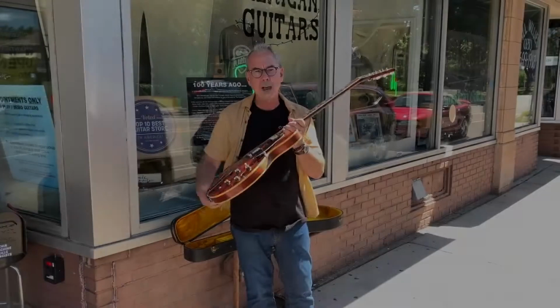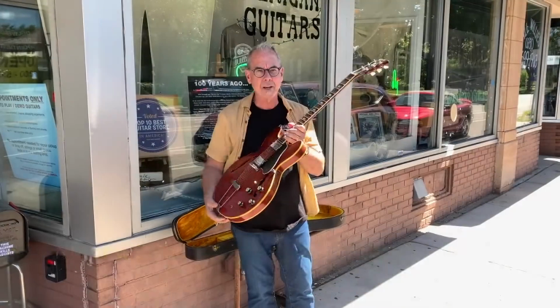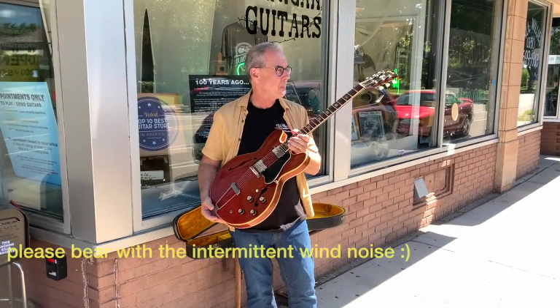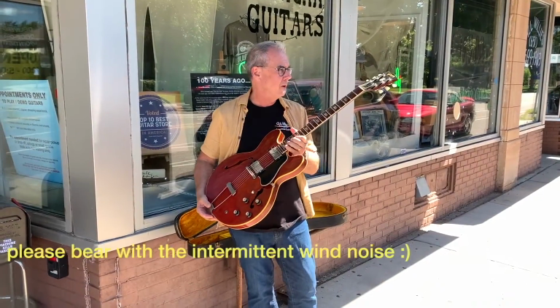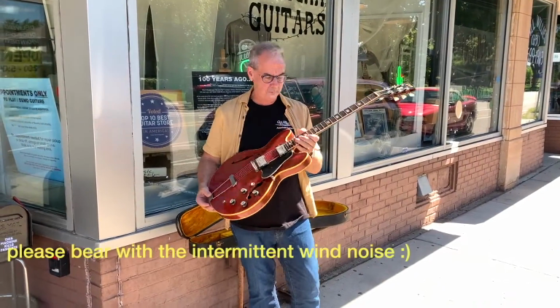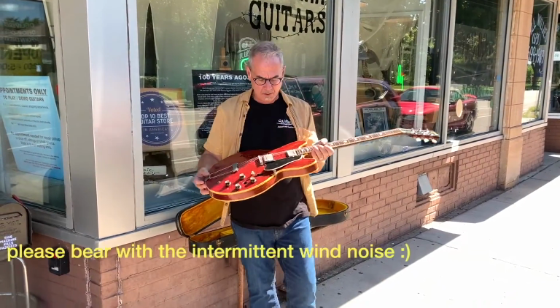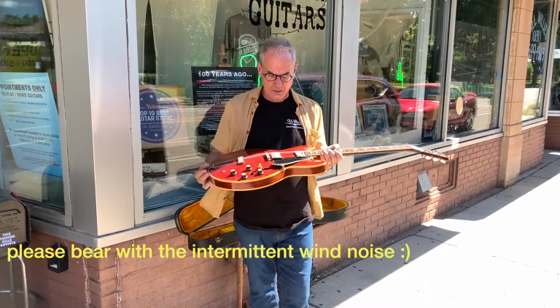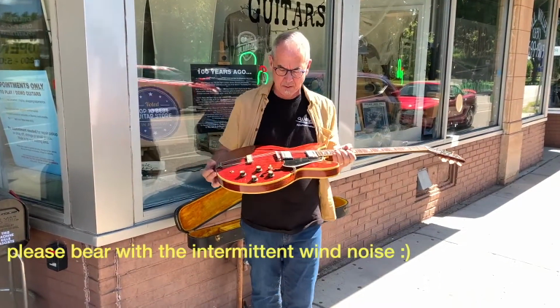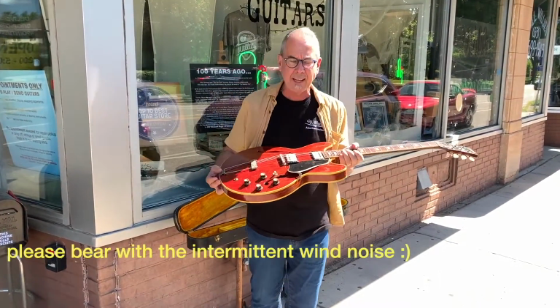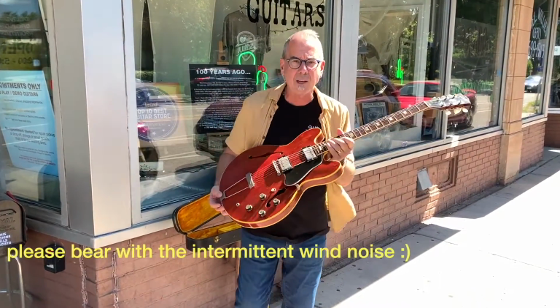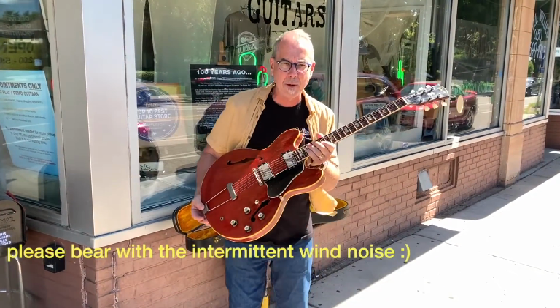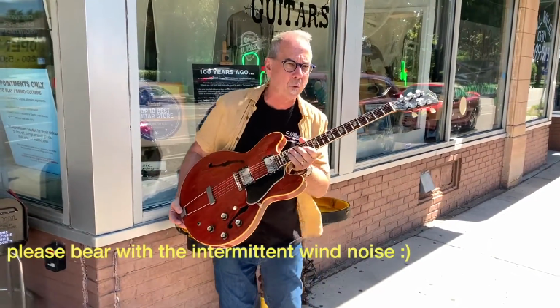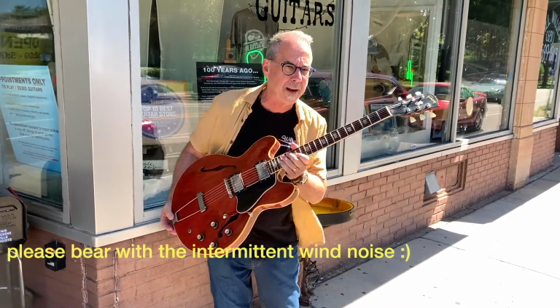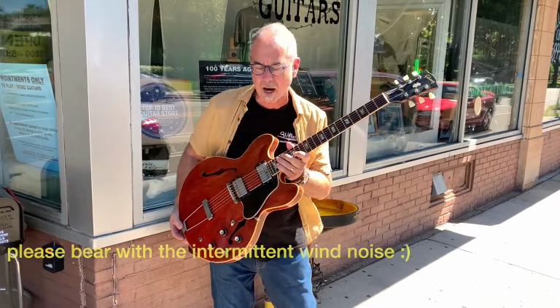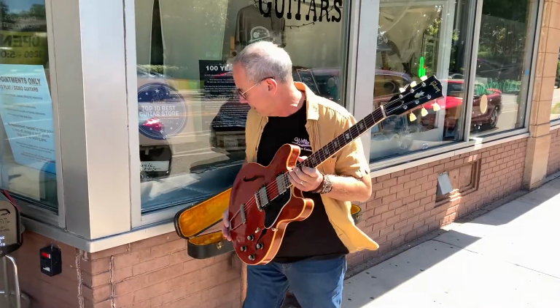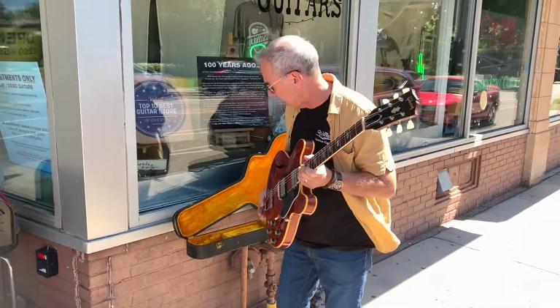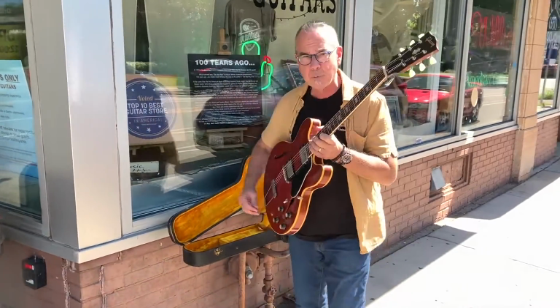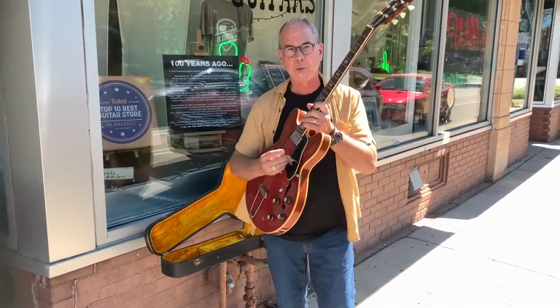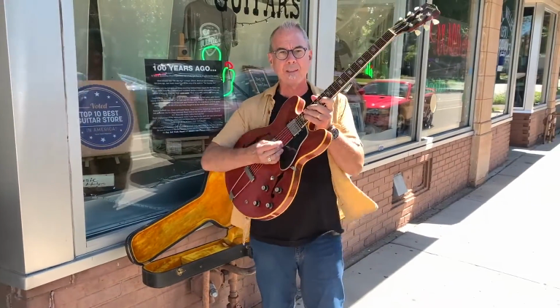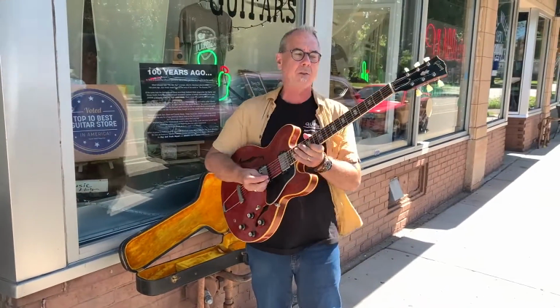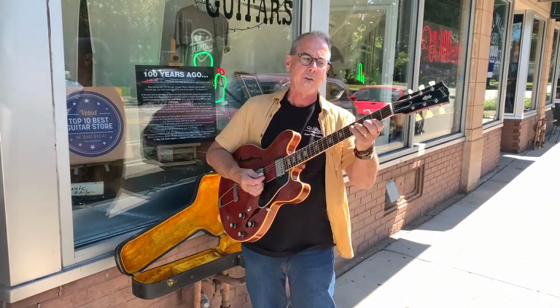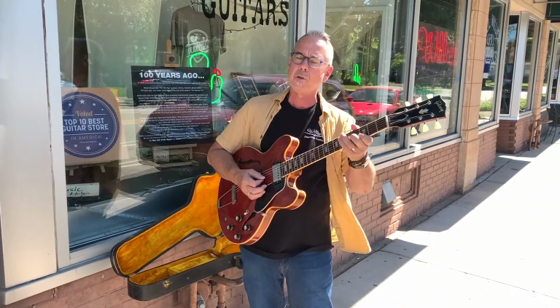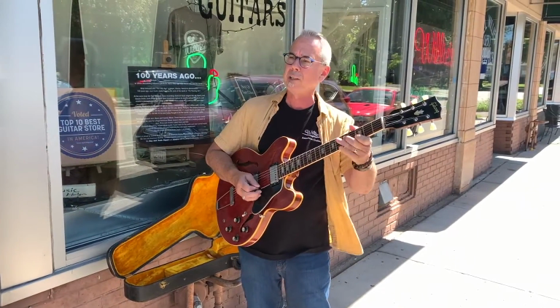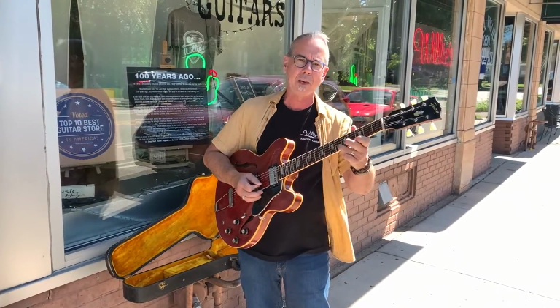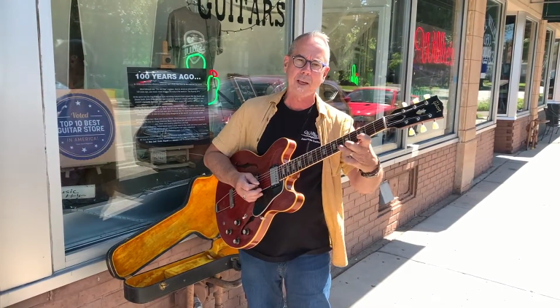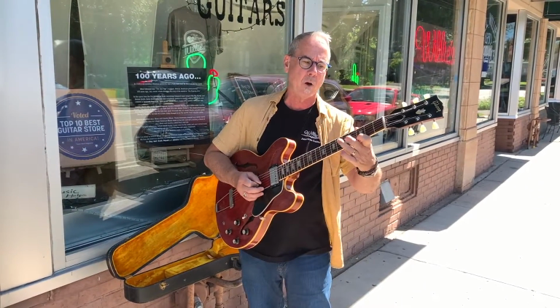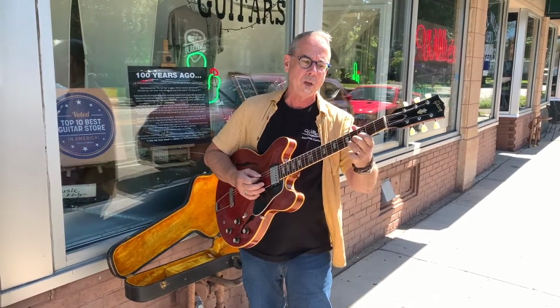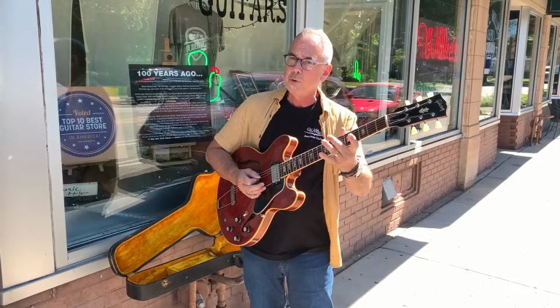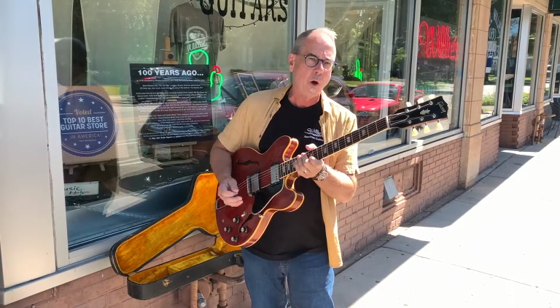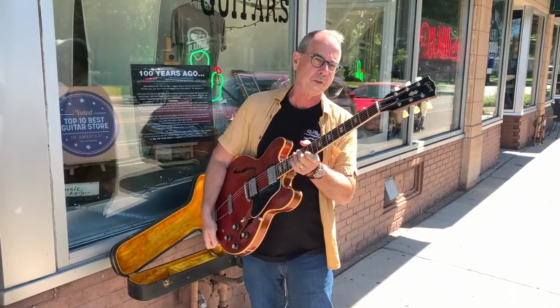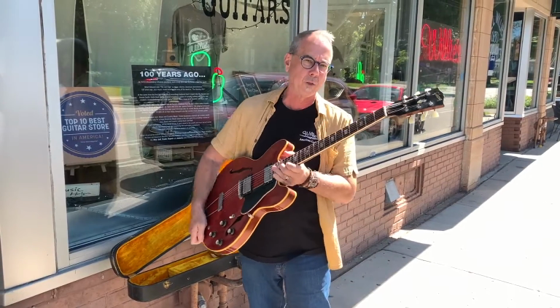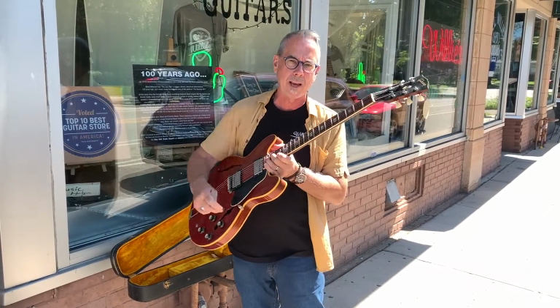Hi everybody. I'd like to talk a little bit about refretting guitars. A lot of times when you're playing guitars and you're just doing club gigs or playing at home, you don't notice the frets wearing out.